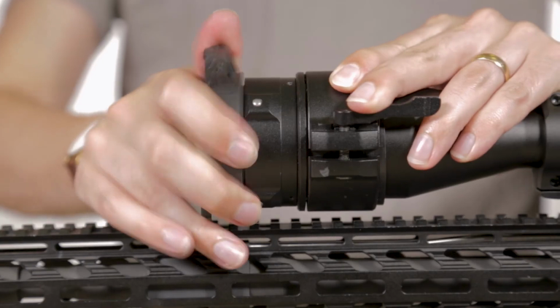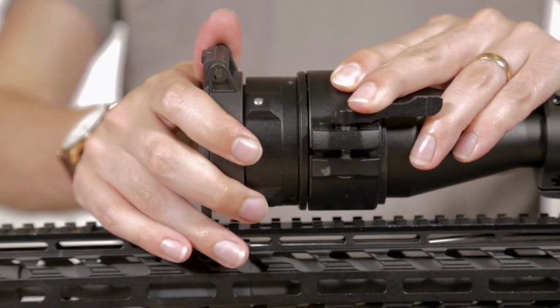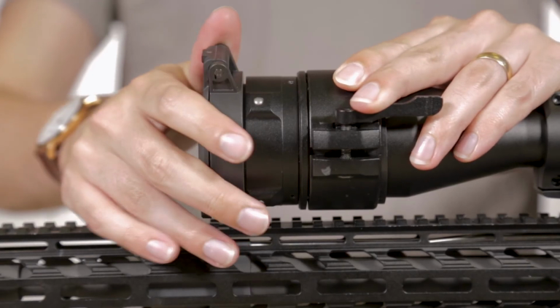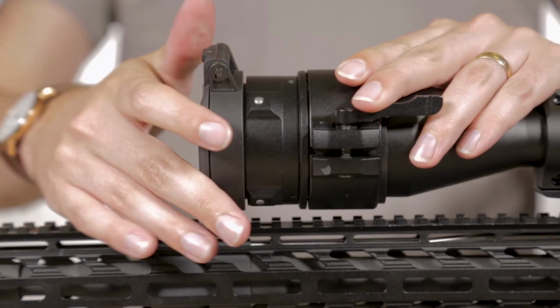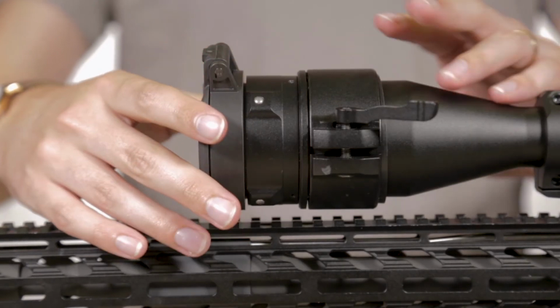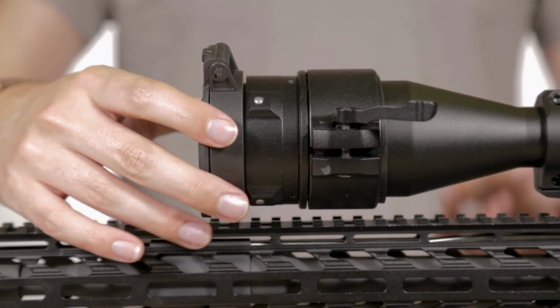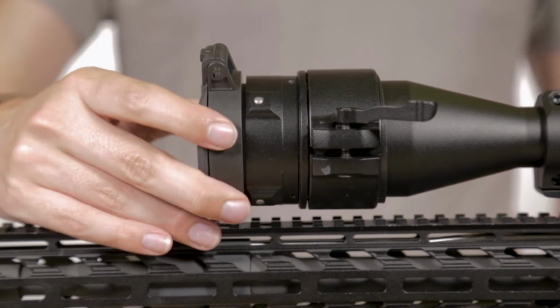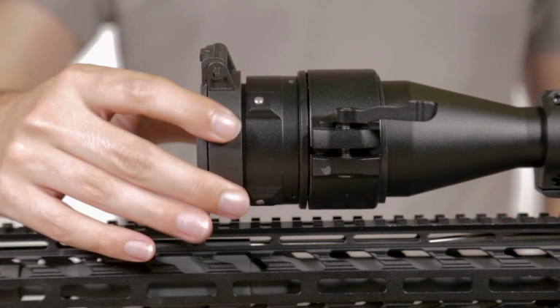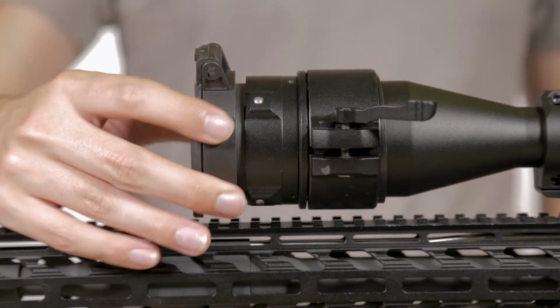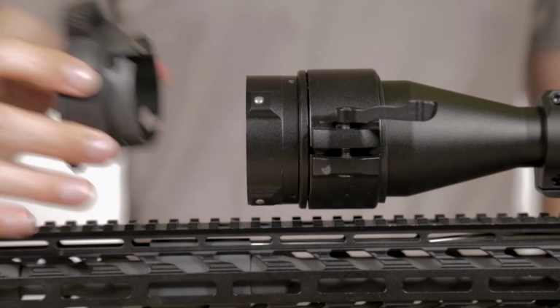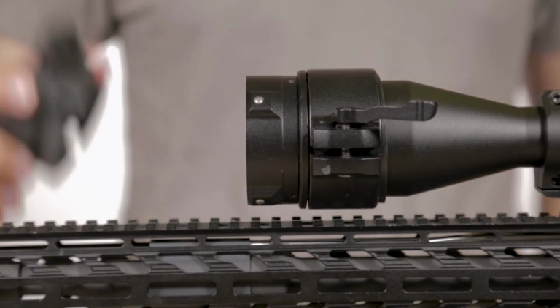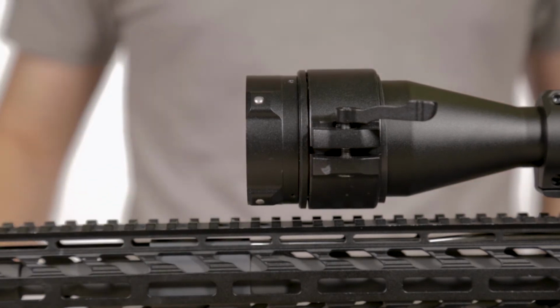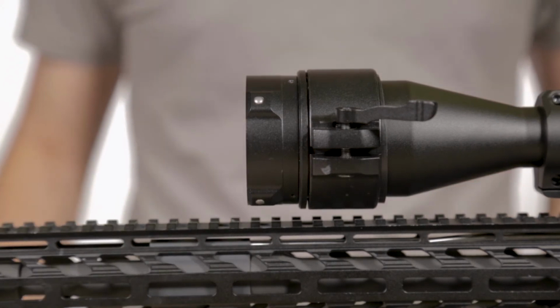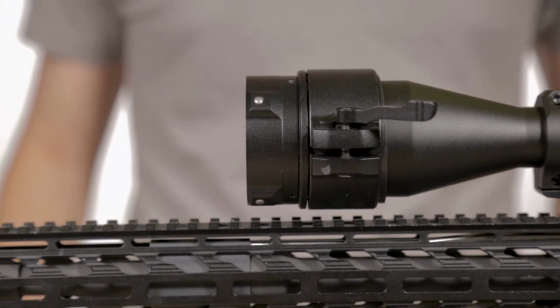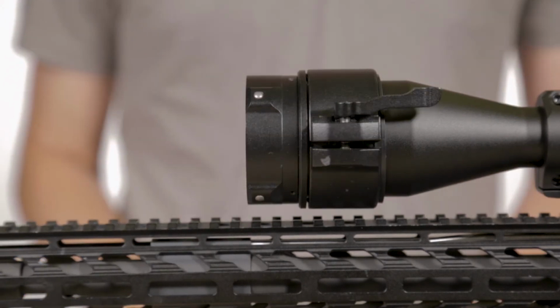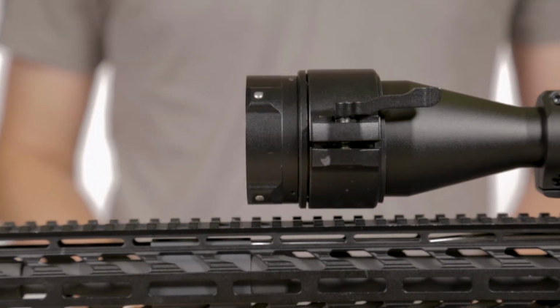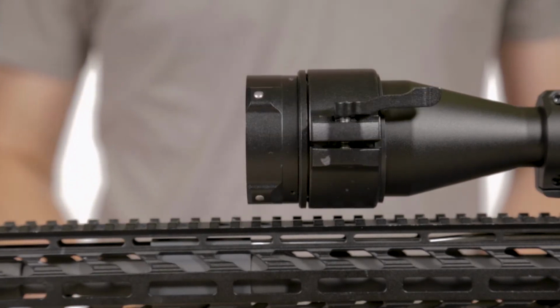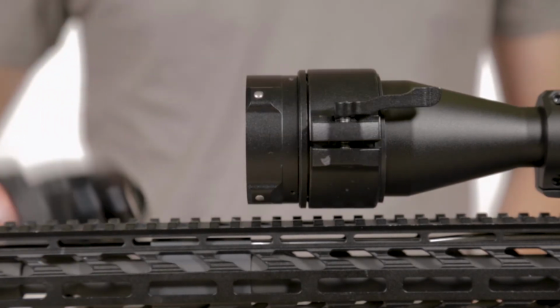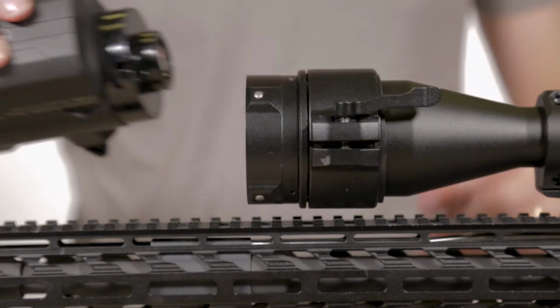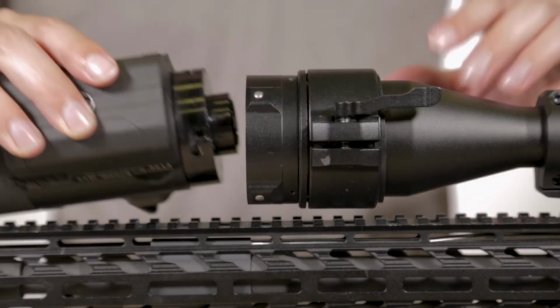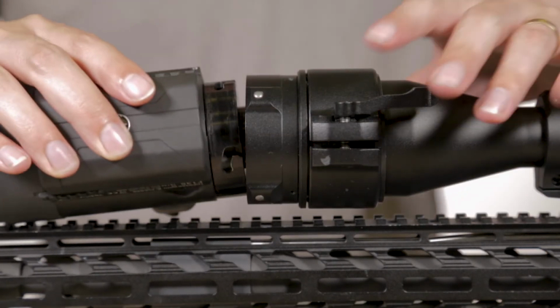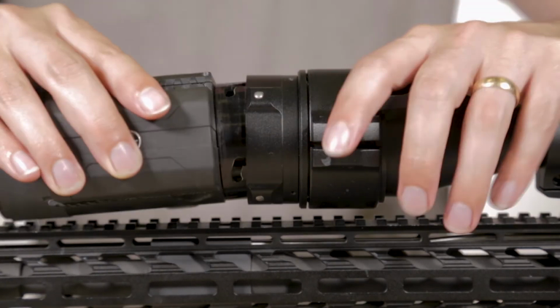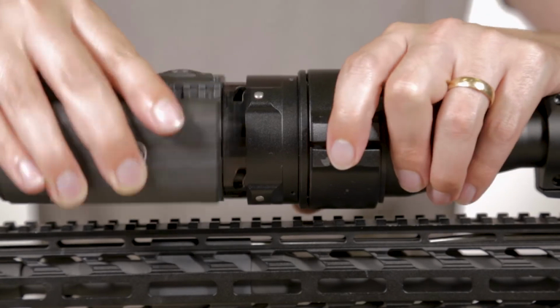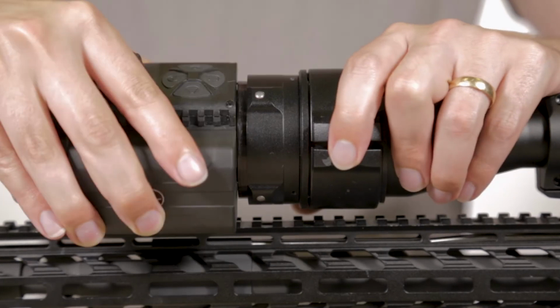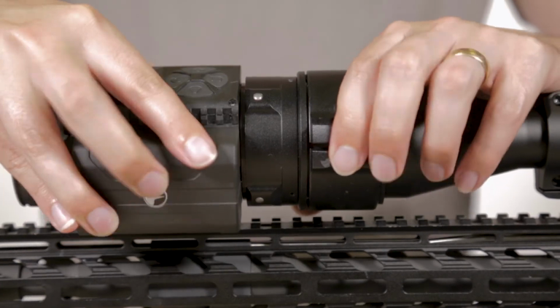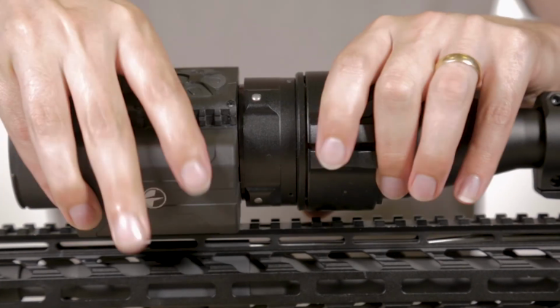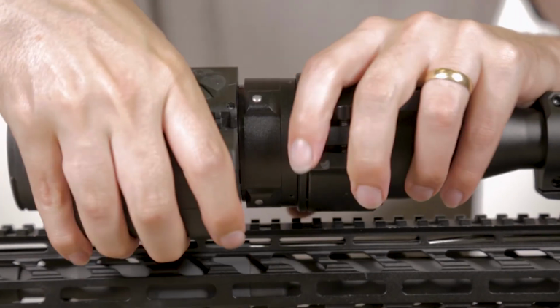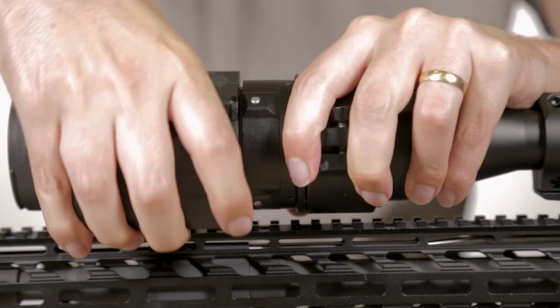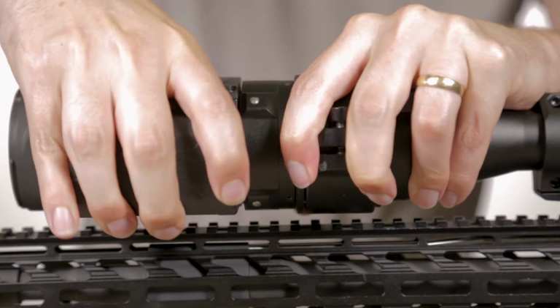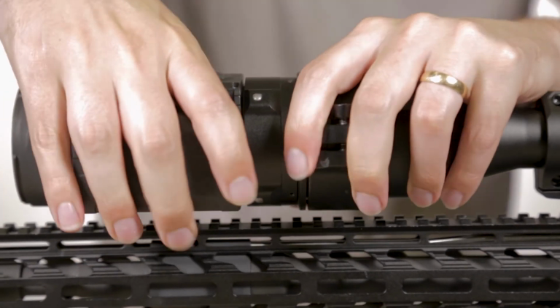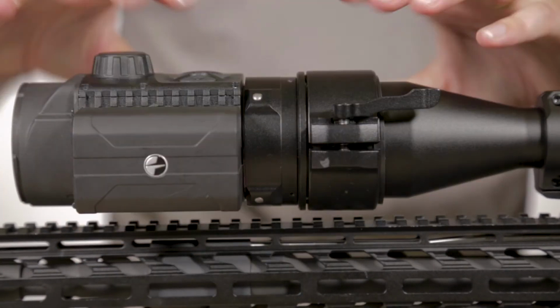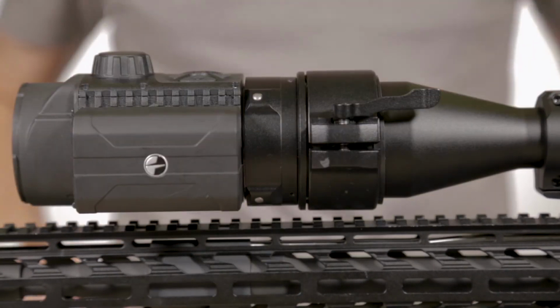Remove the cover off the other end of the adapter by turning it clockwise. Then attach the Forward by sliding the notches onto the exposed end of the adapter's teeth and twist it clockwise to lock it in place.